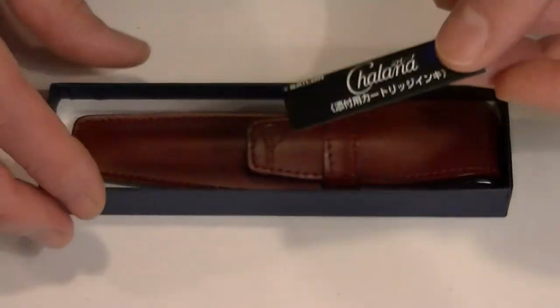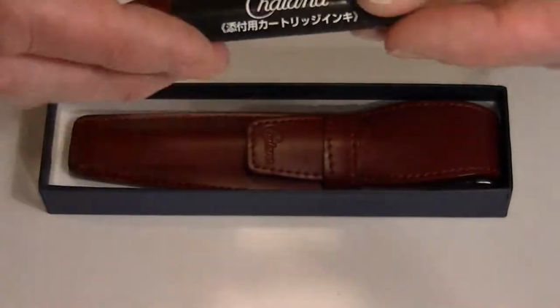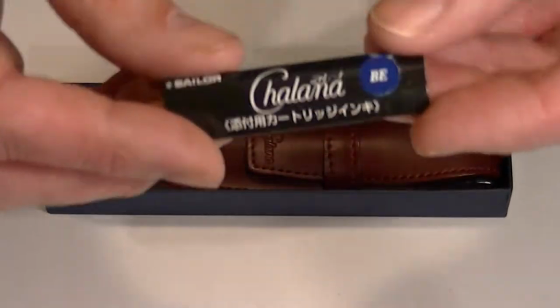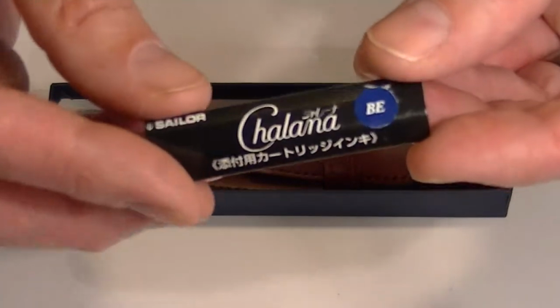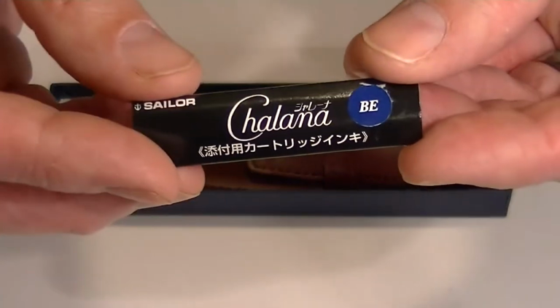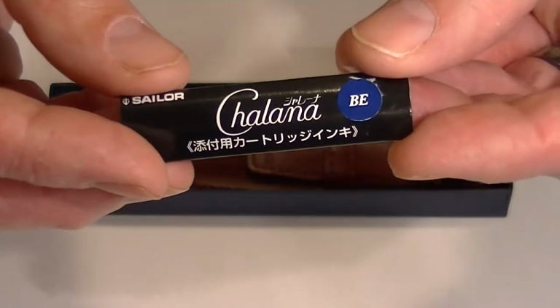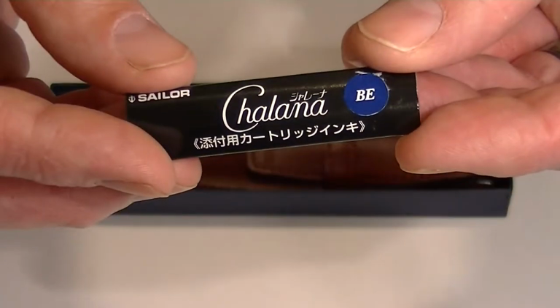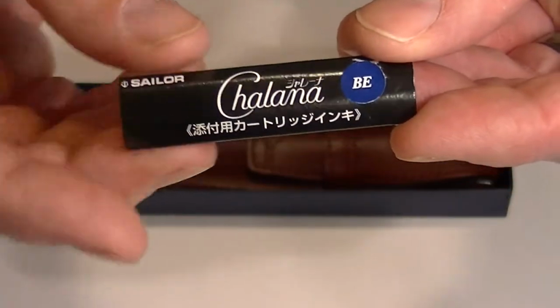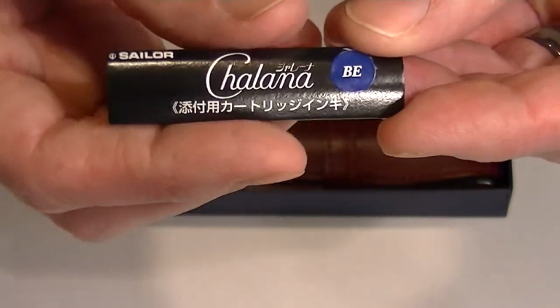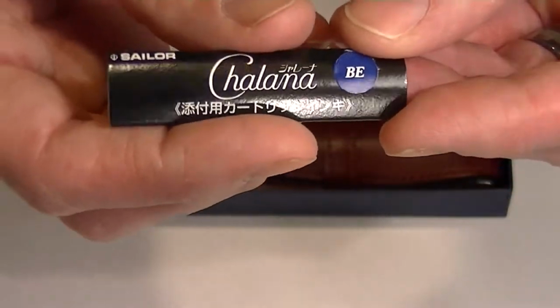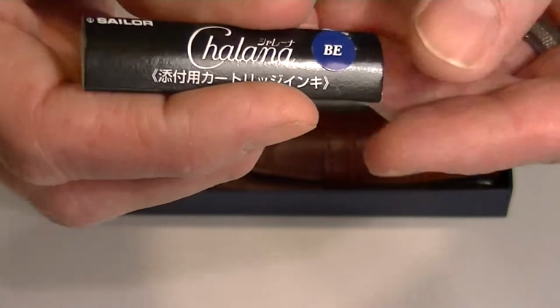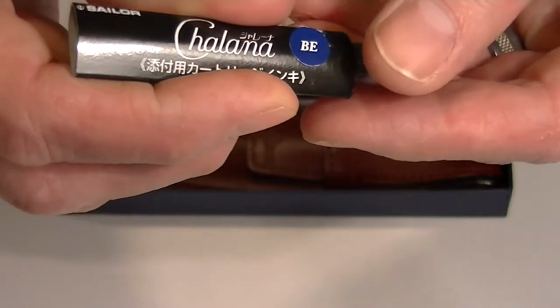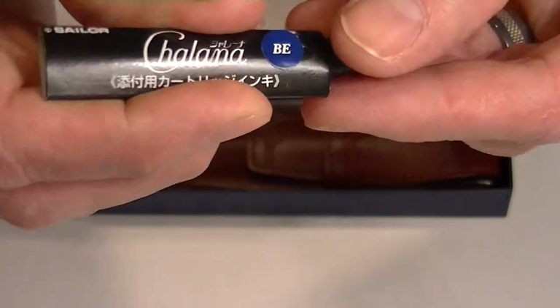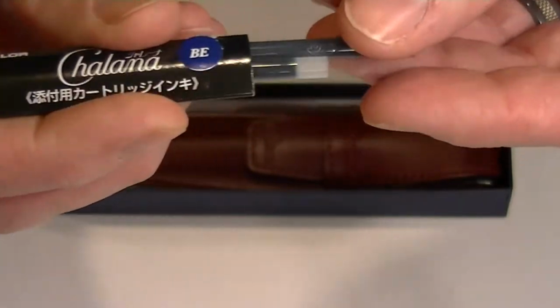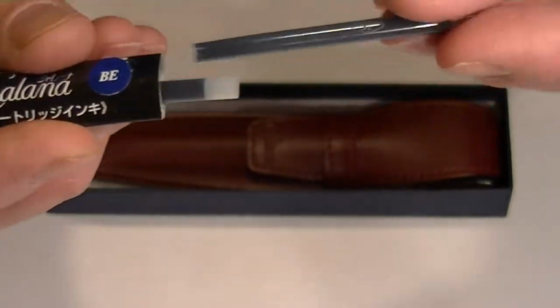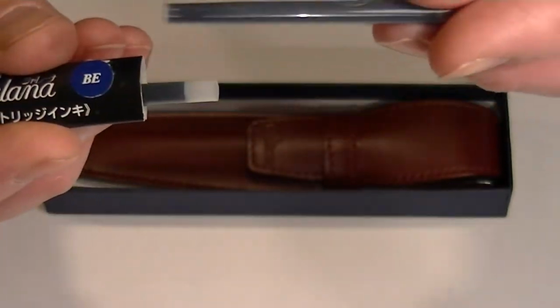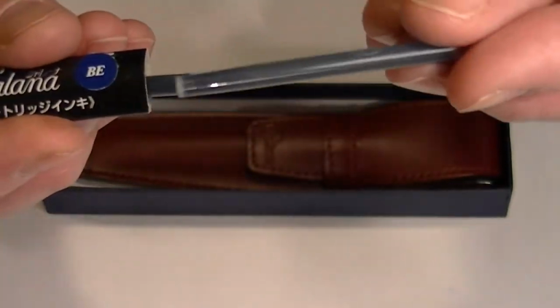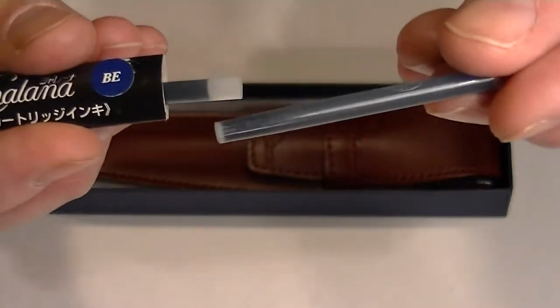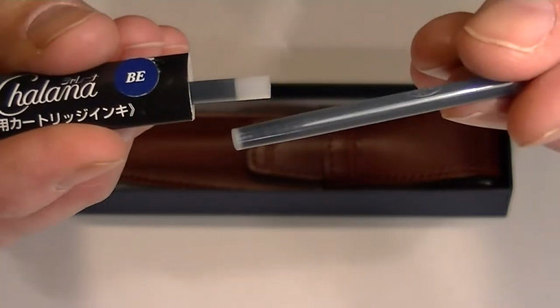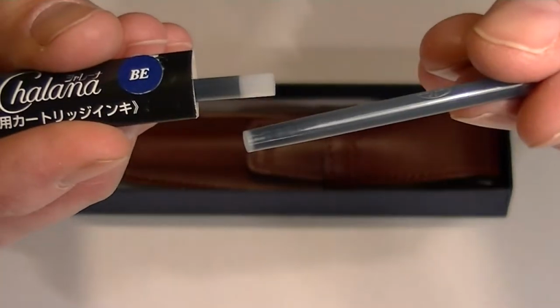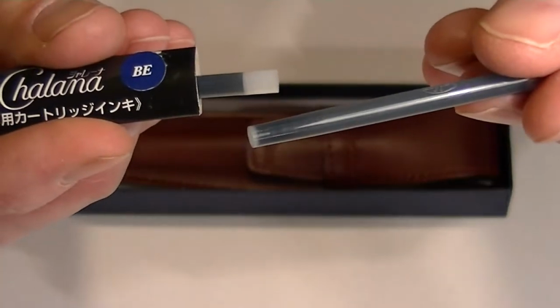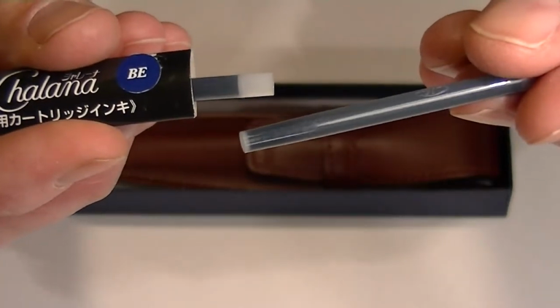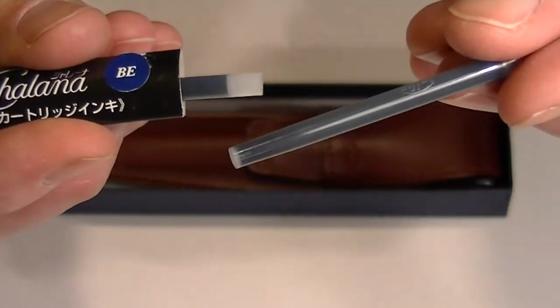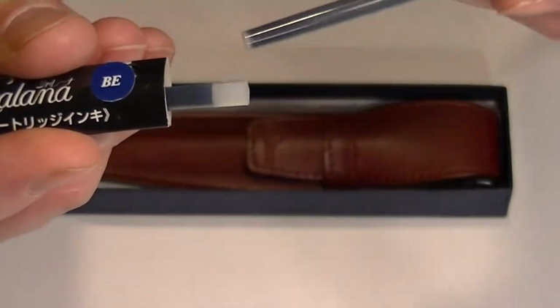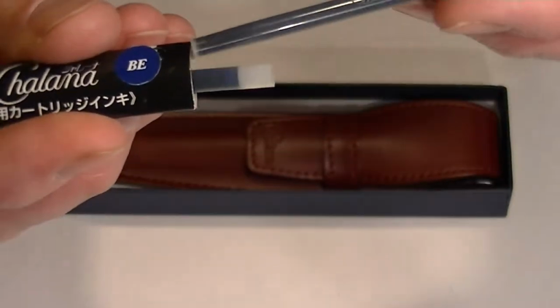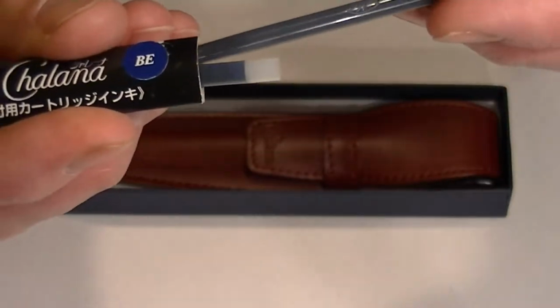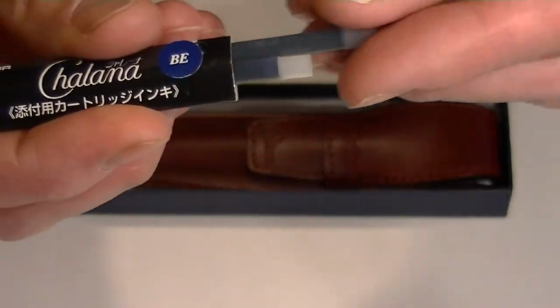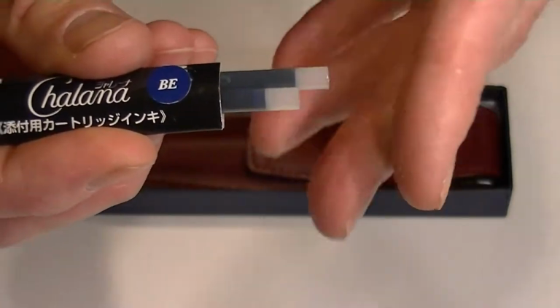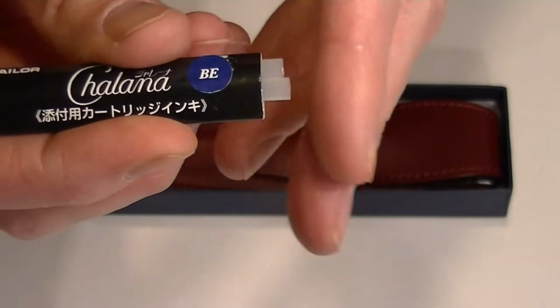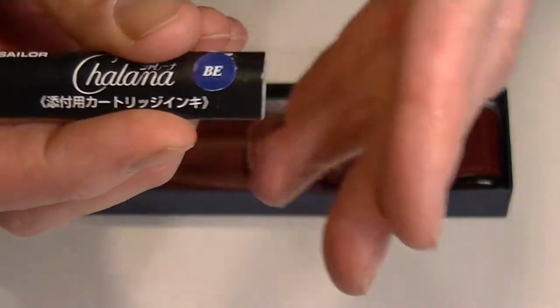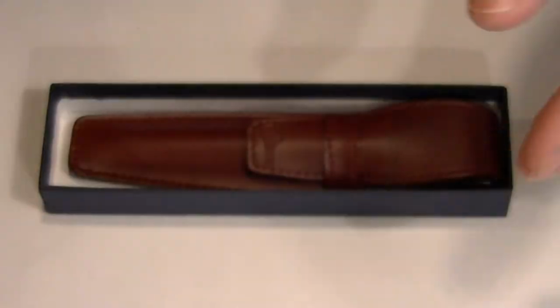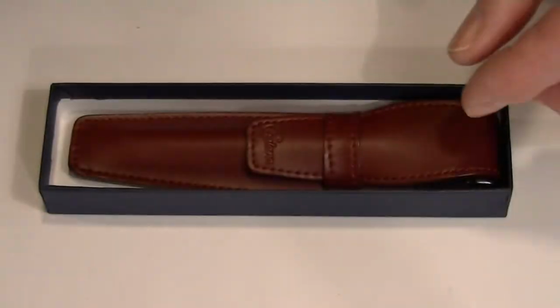Also included with the pen is a couple of cartridges. These cartridges are a little bit smaller than your normal cartridge because this is a narrower pen.